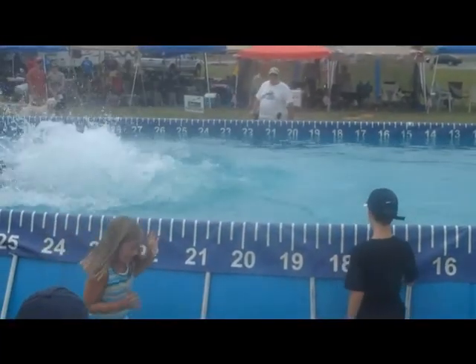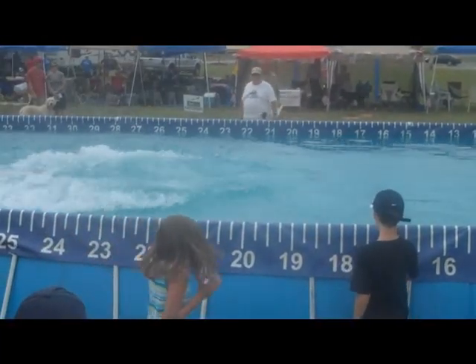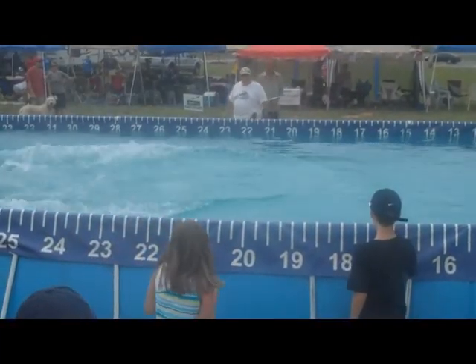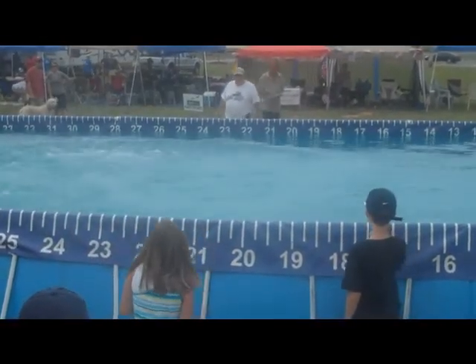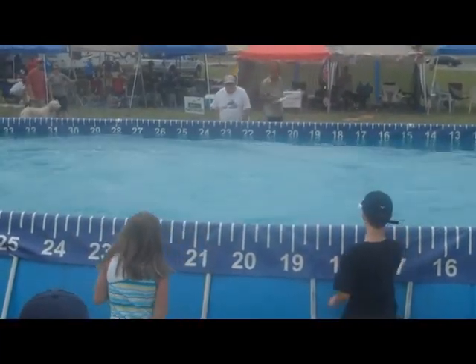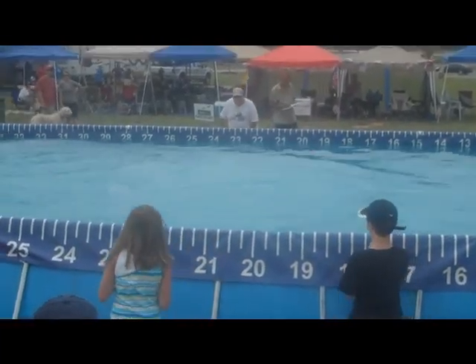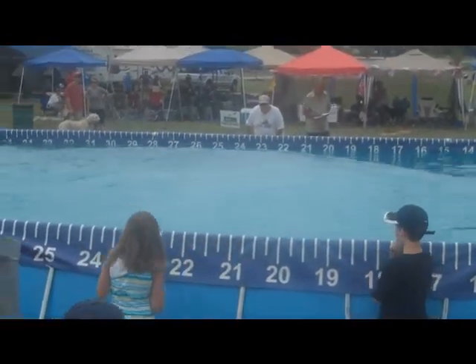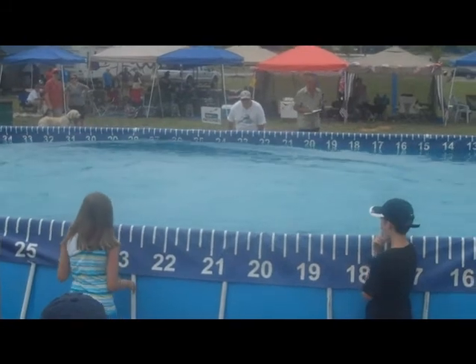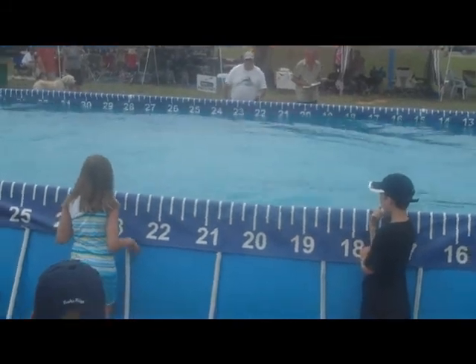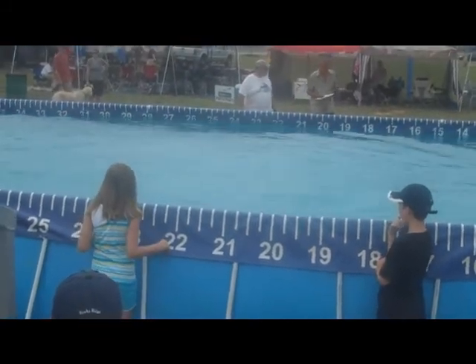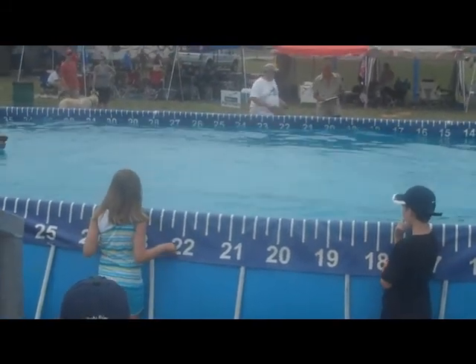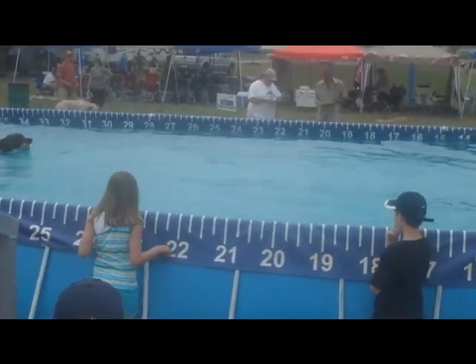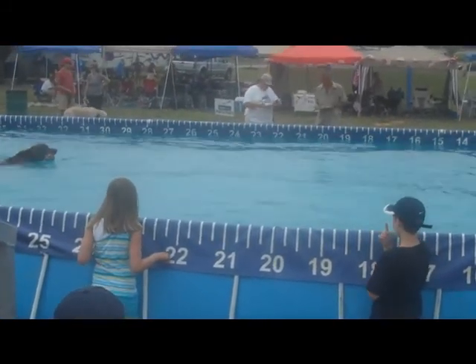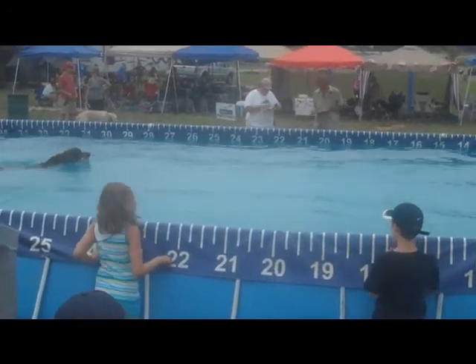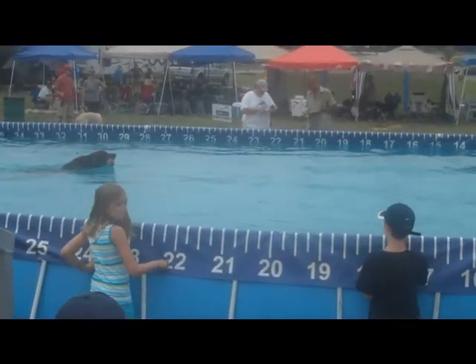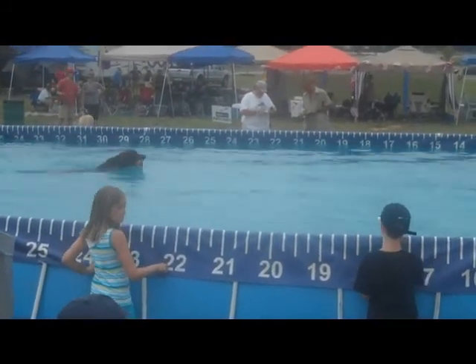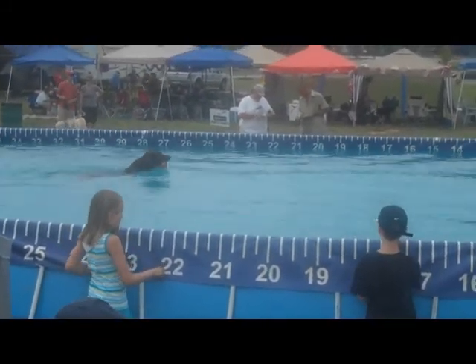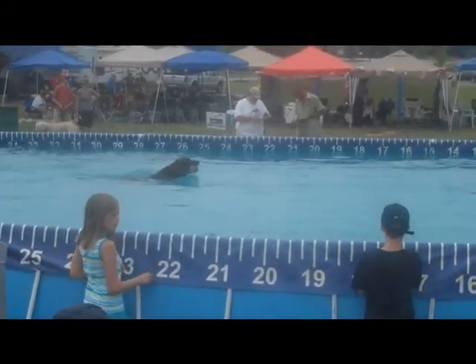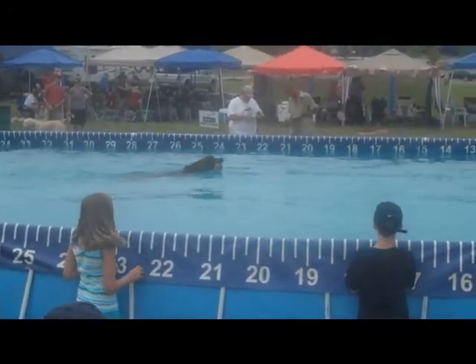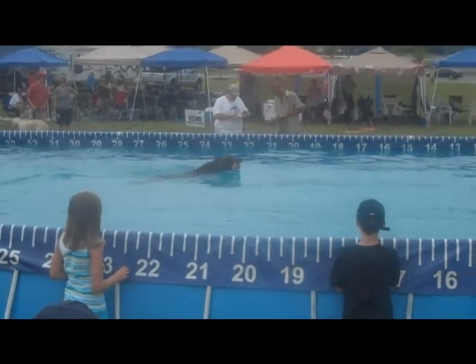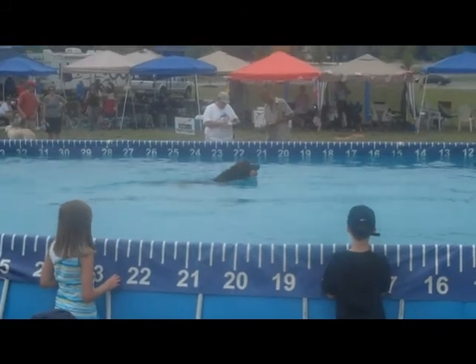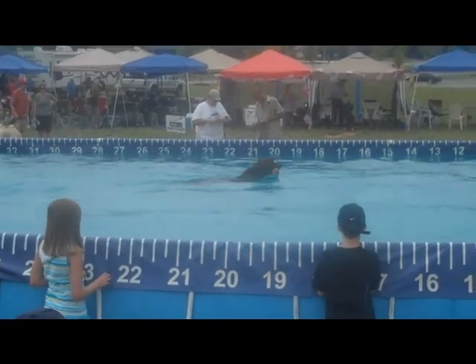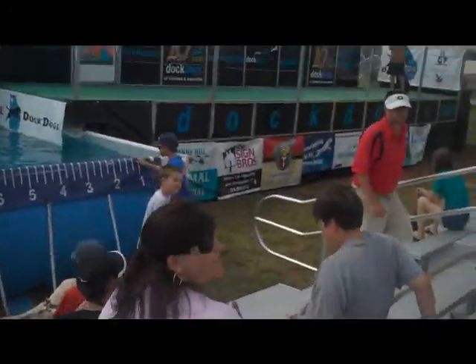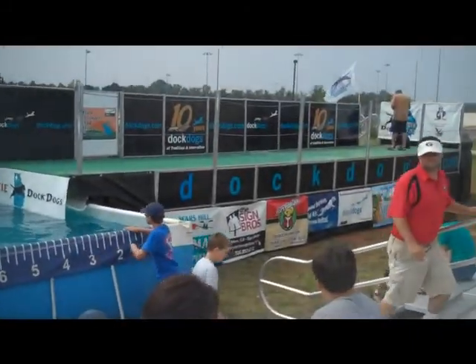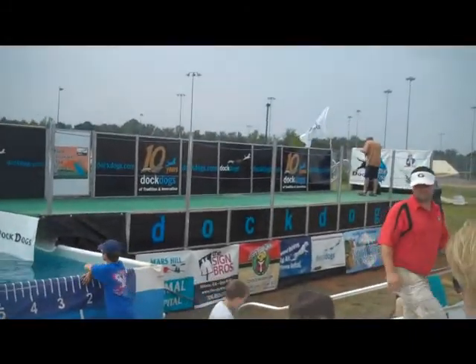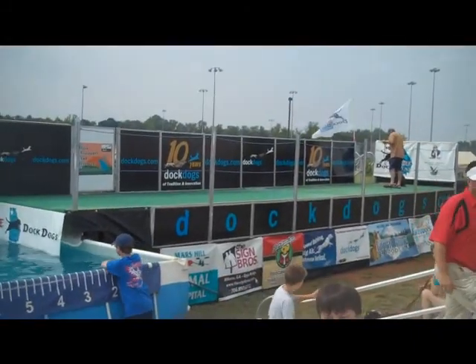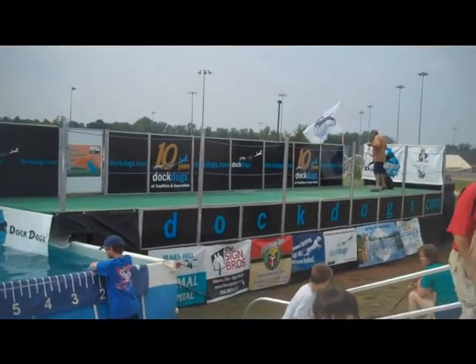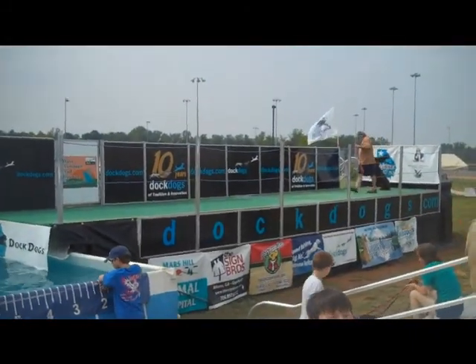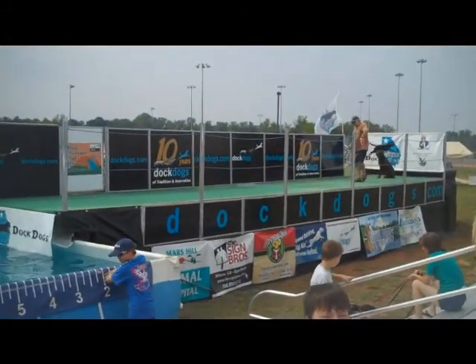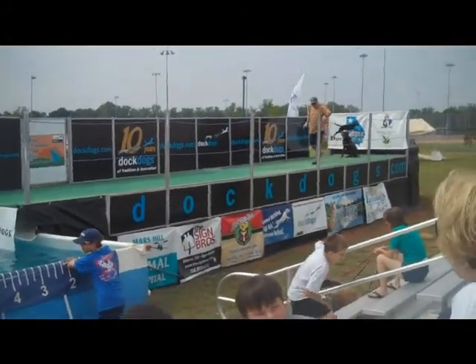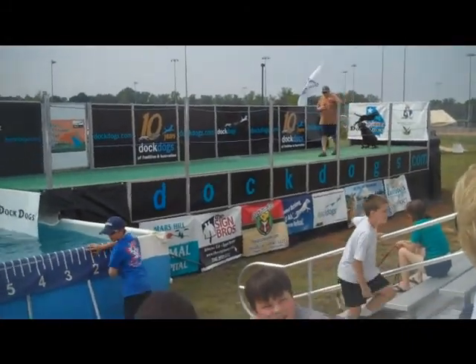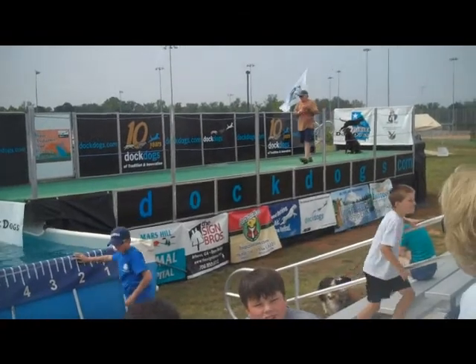Yes folks, this is his first dock dog event ever. I would say that Chesapeake Bay Retriever has a dock diving career ahead of him. Above Ellijay, this Chesapeake Bay Retriever had one out there in the 23's earlier.